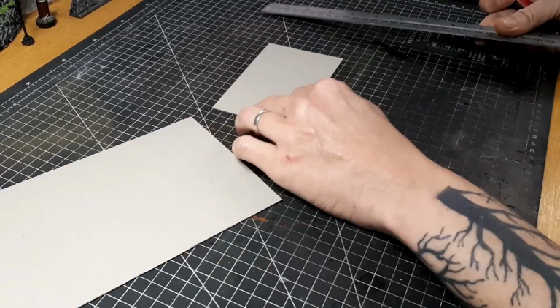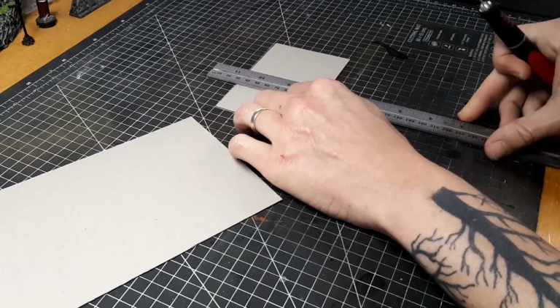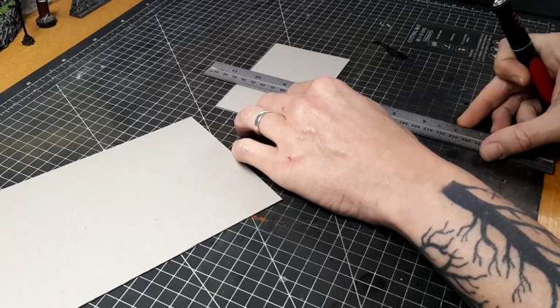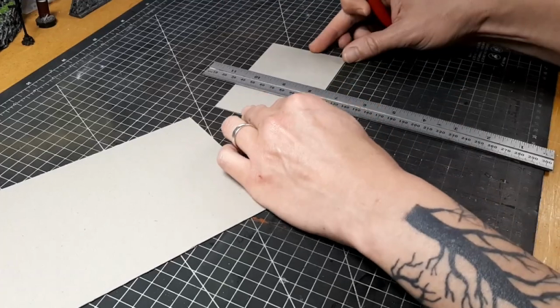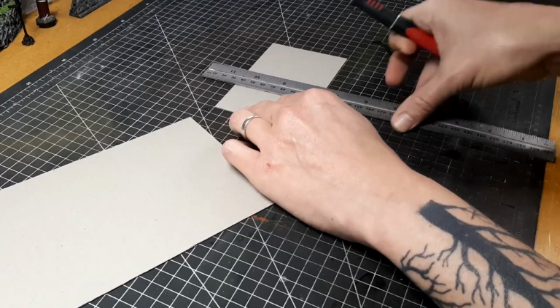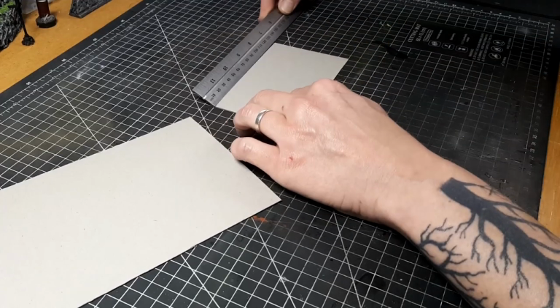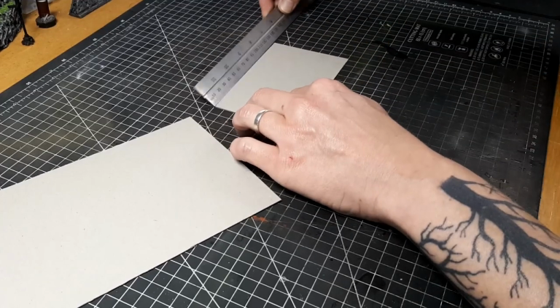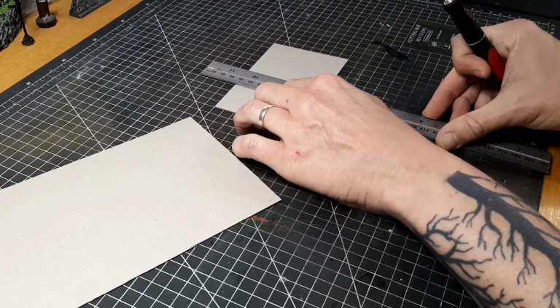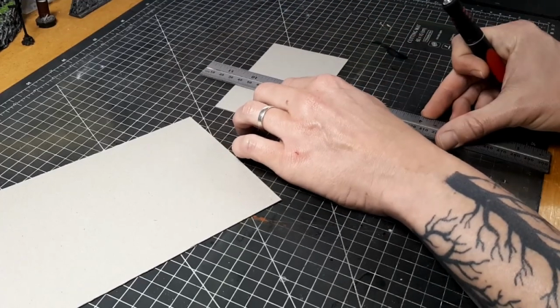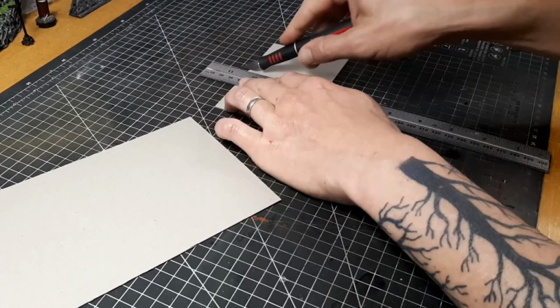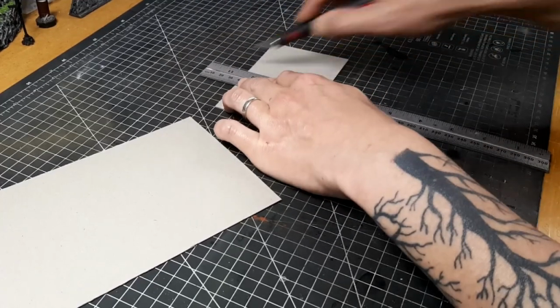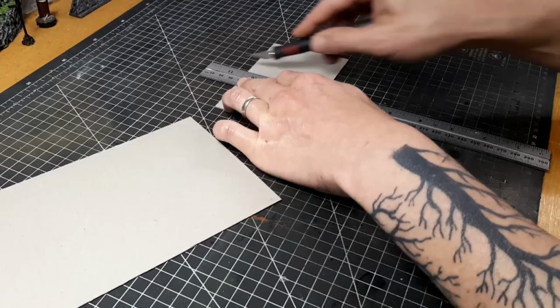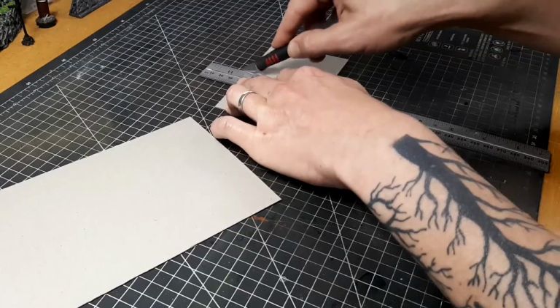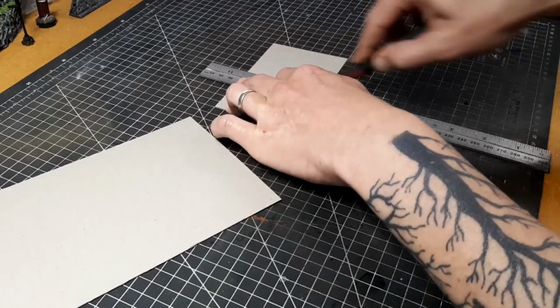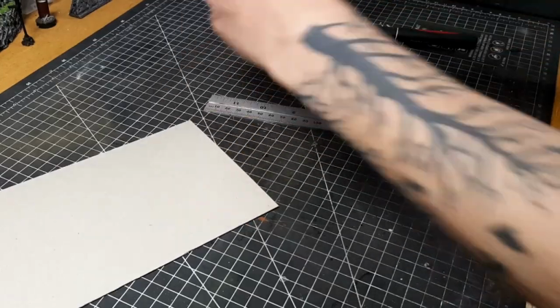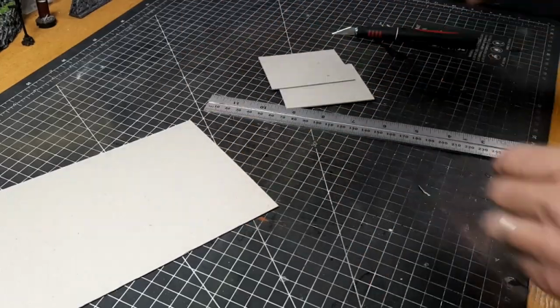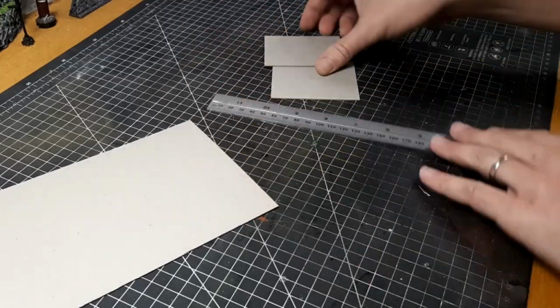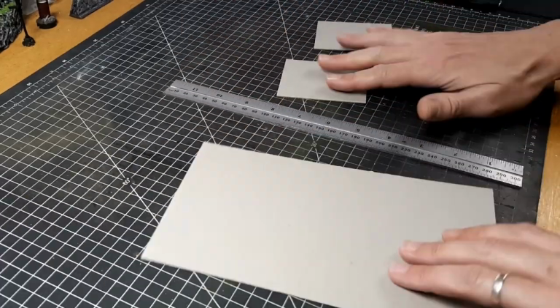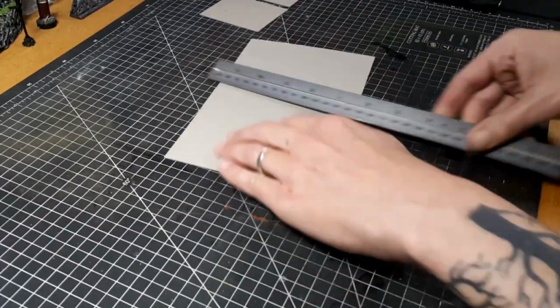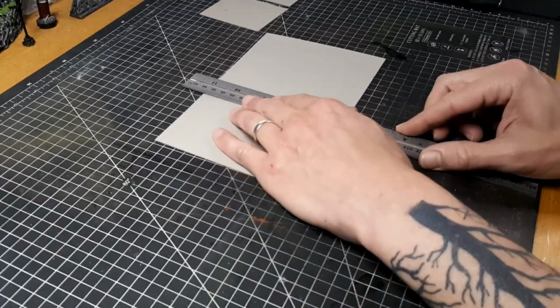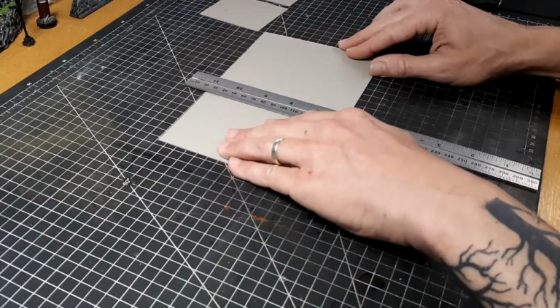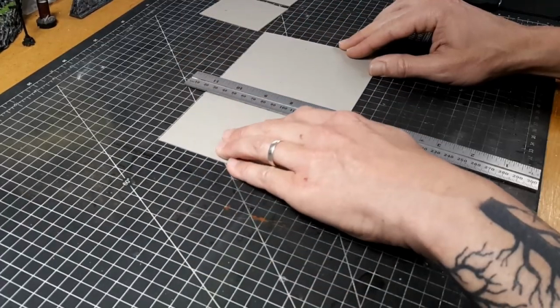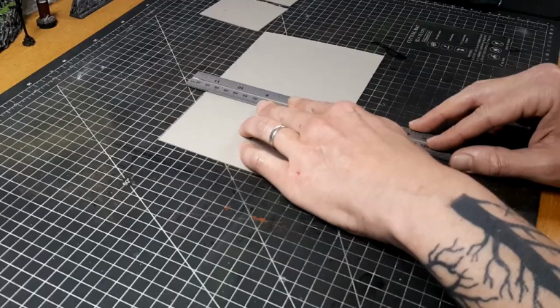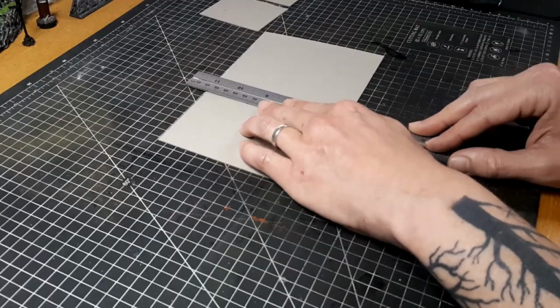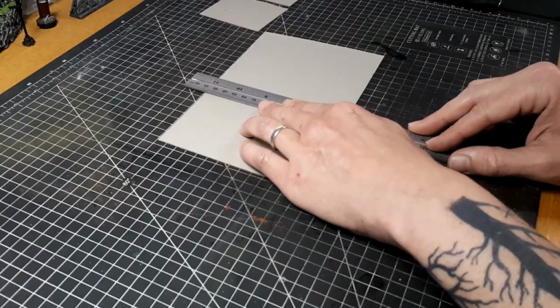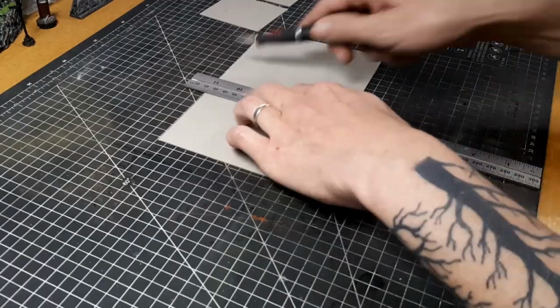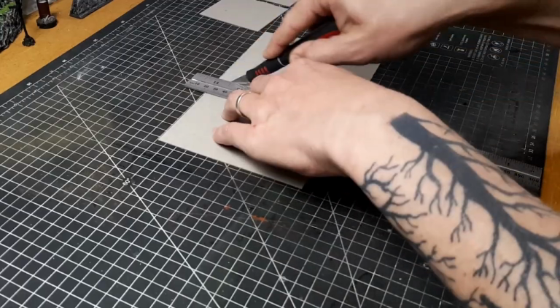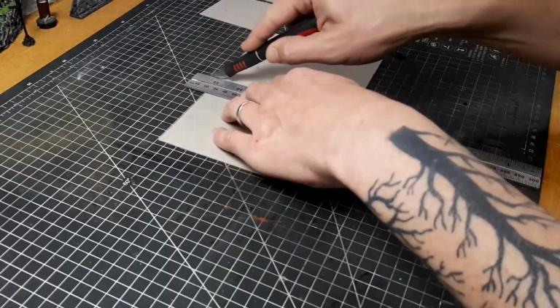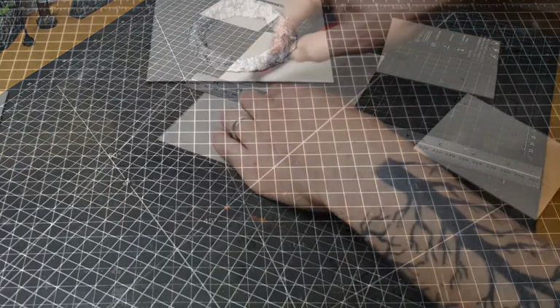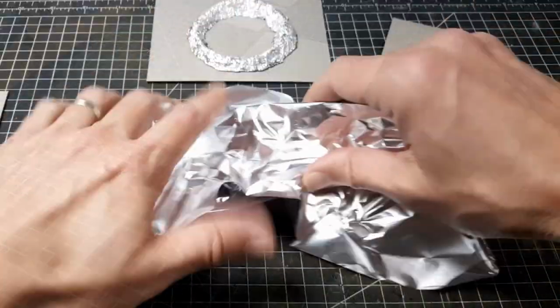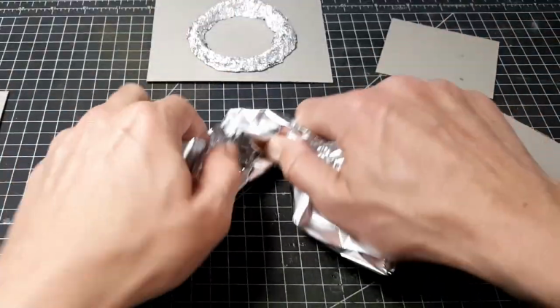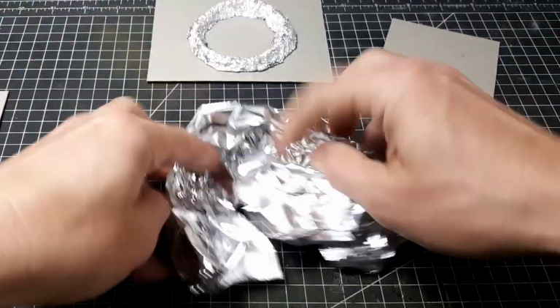I'm just cutting some simple squares here — no real measurements, very simple and just winging it. These don't need to be perfect squares or anything. We just want to make sure that we cover the base of our crater and have a little bit of room around the sides.